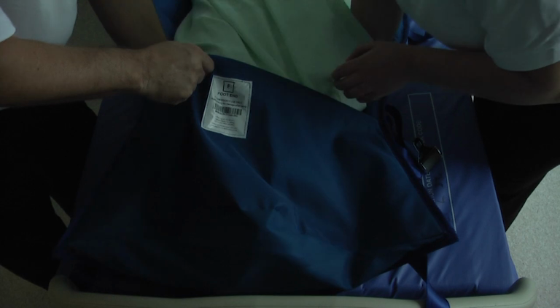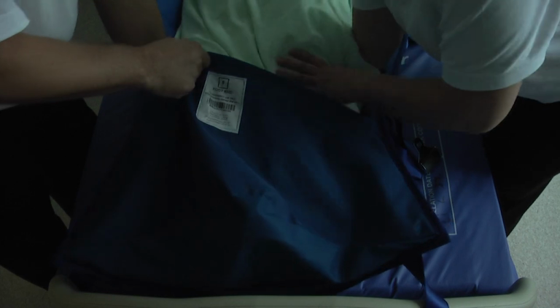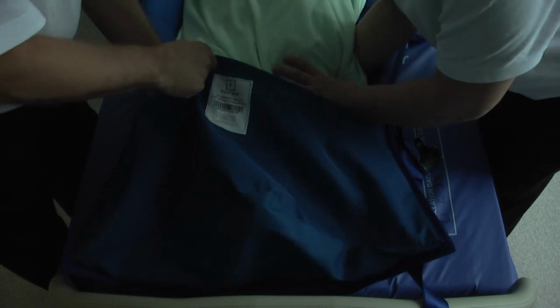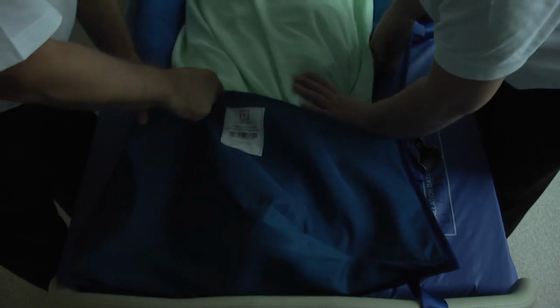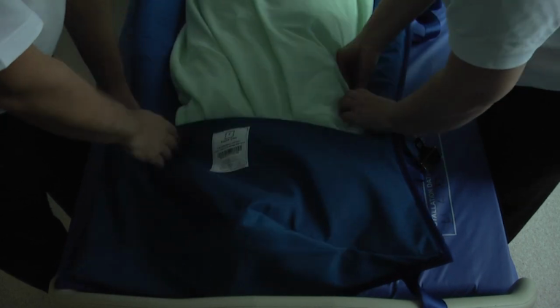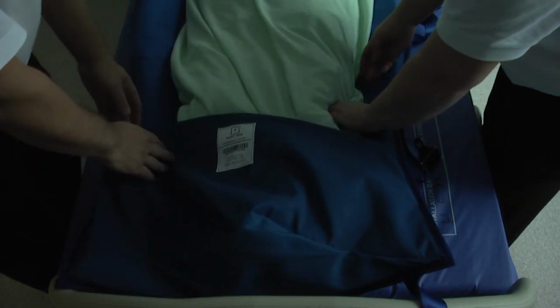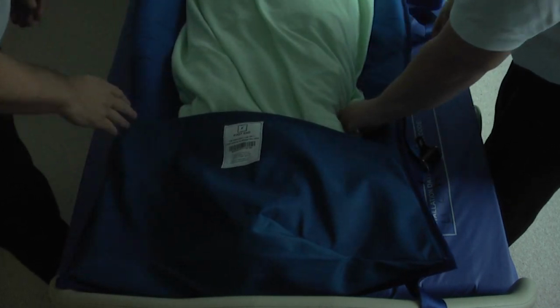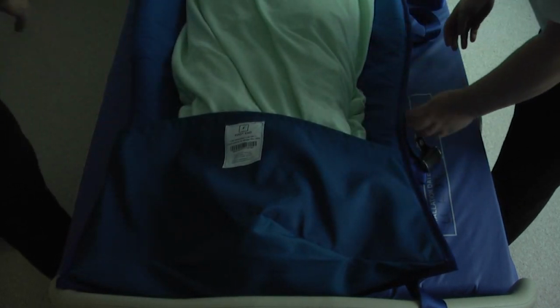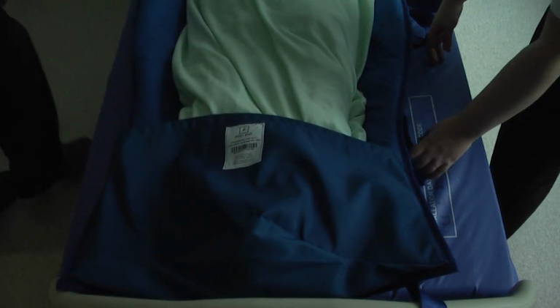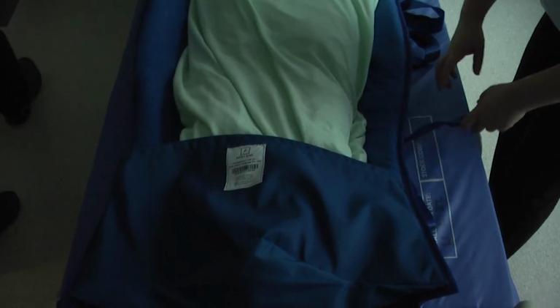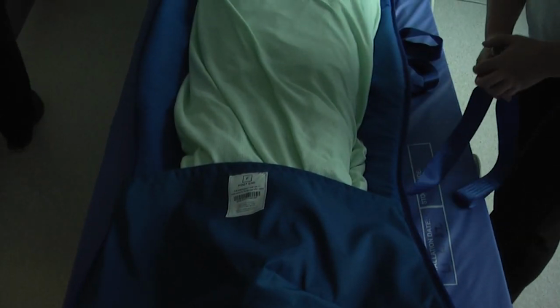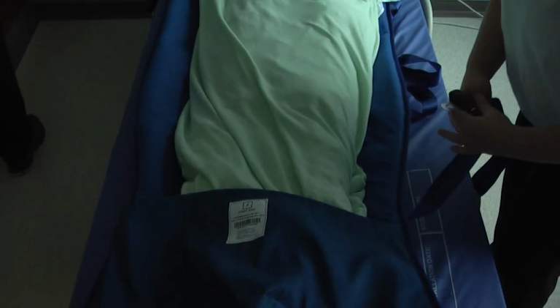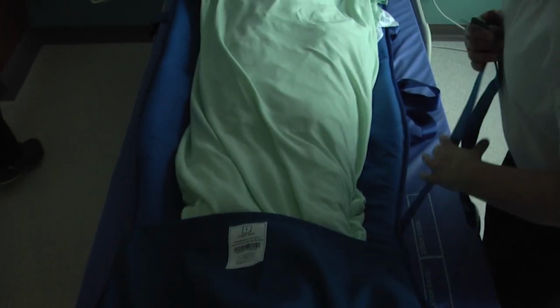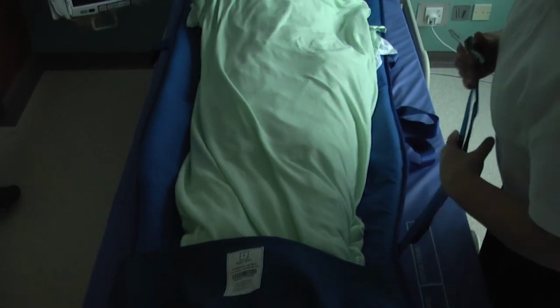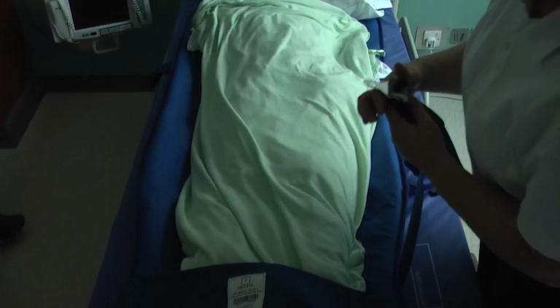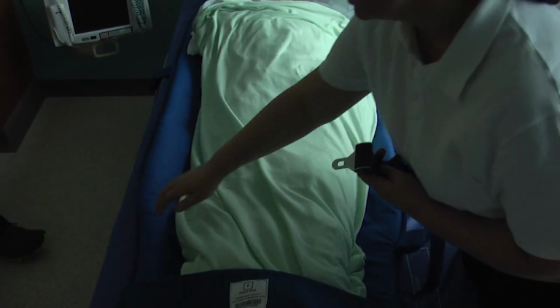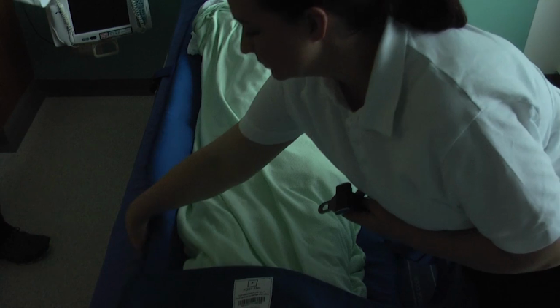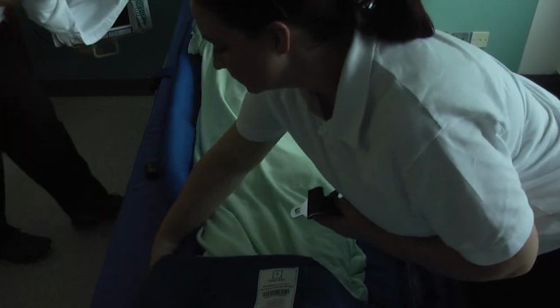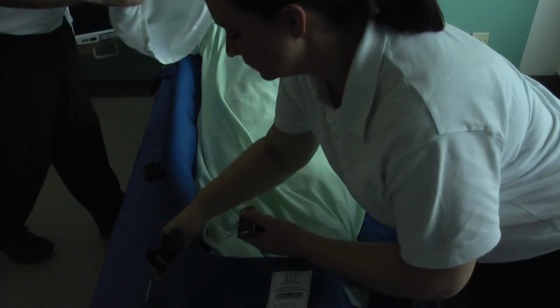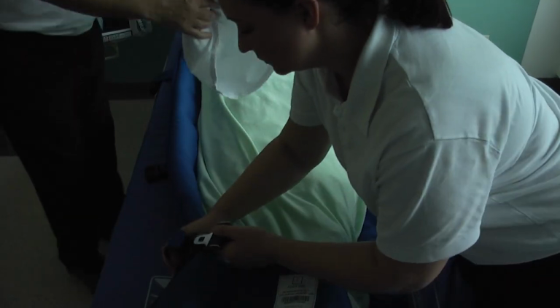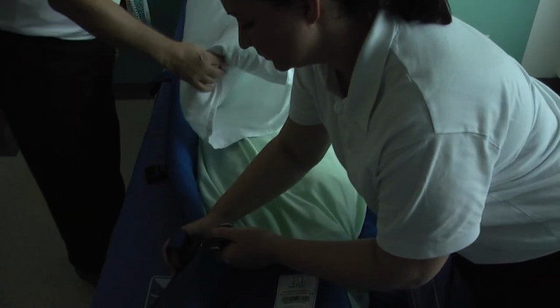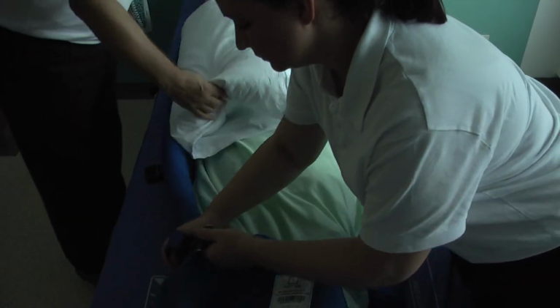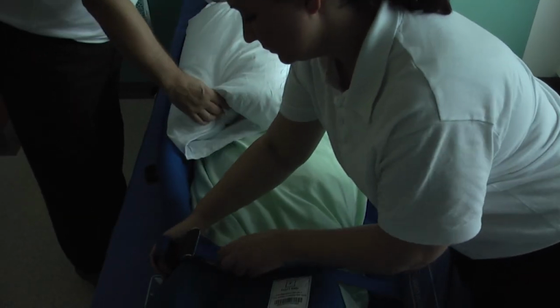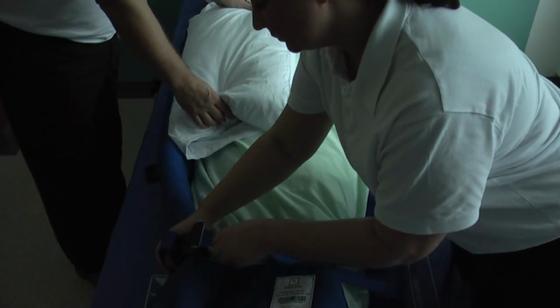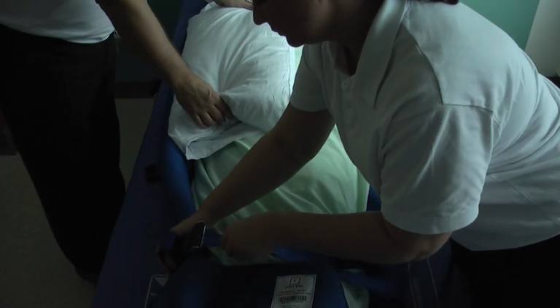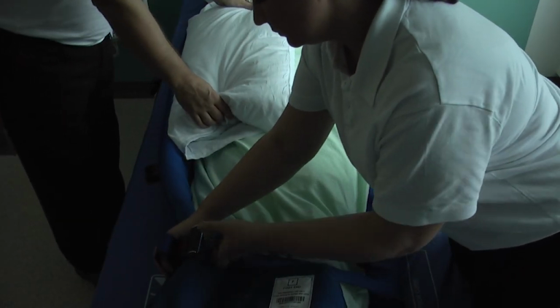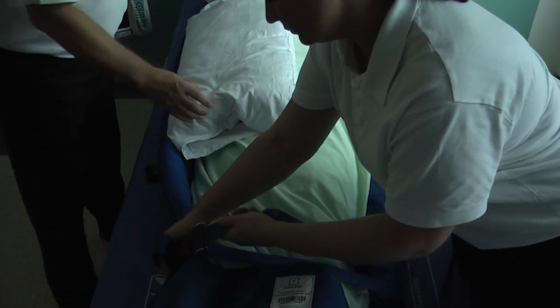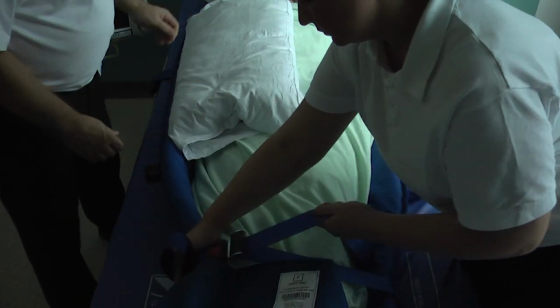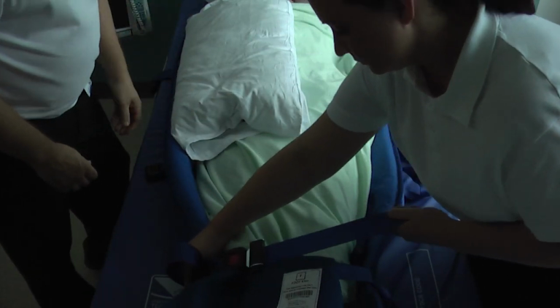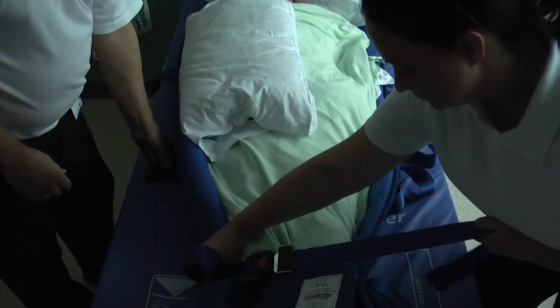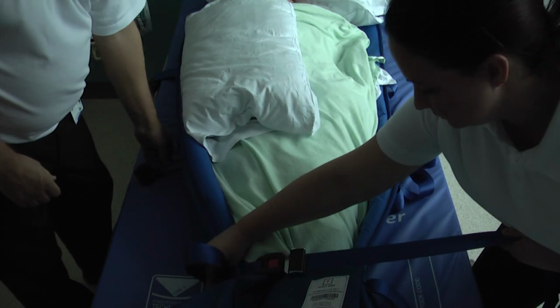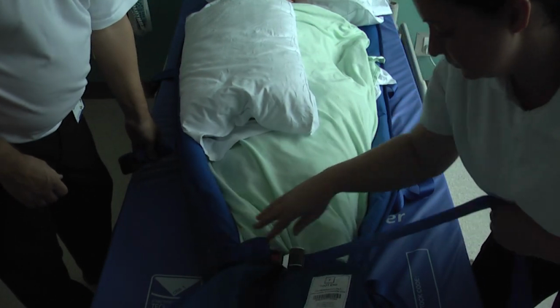Place the spare pillows across the chest, legs and under the head if enough are available. Working in pairs, fasten the cross straps to secure and cocoon the user on the sled.